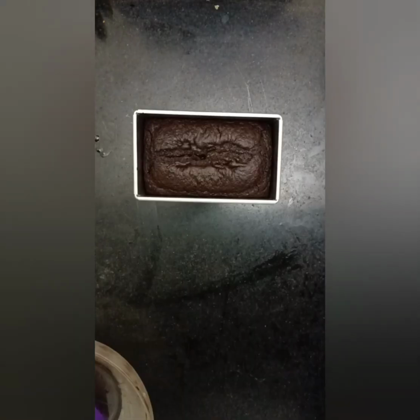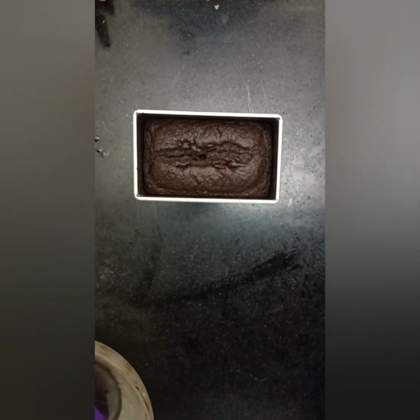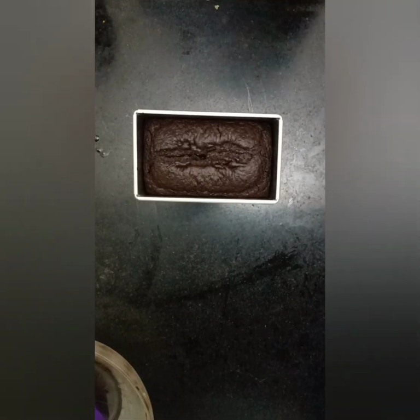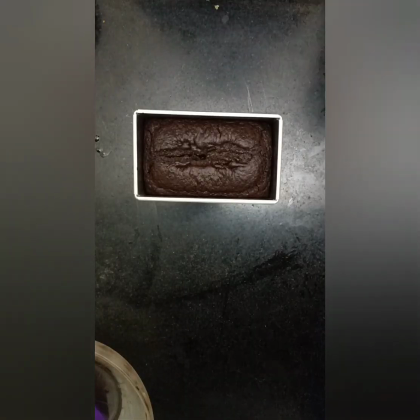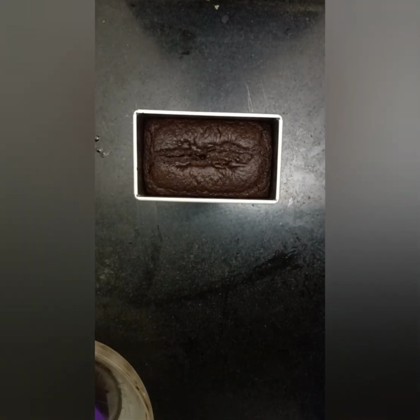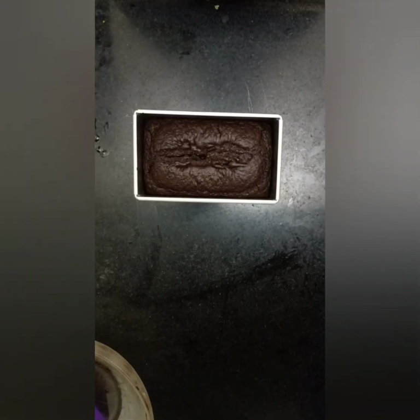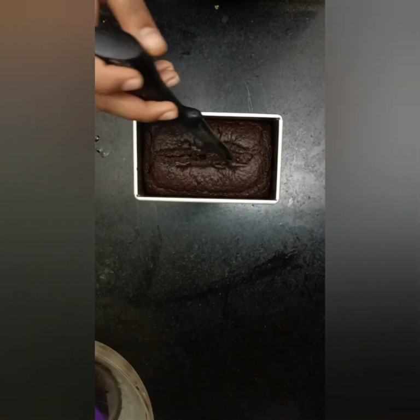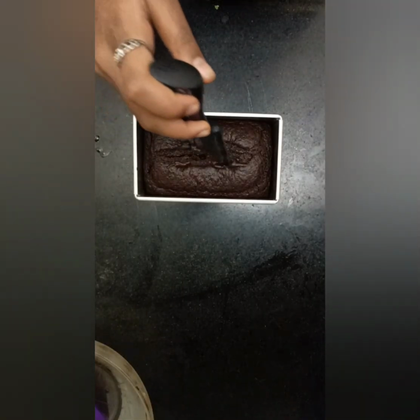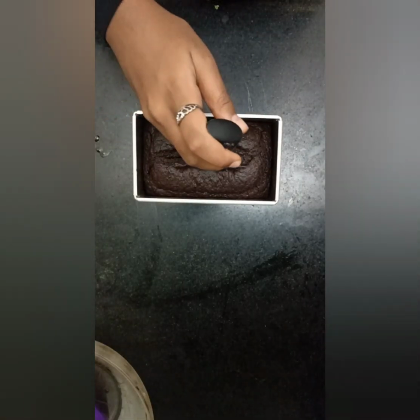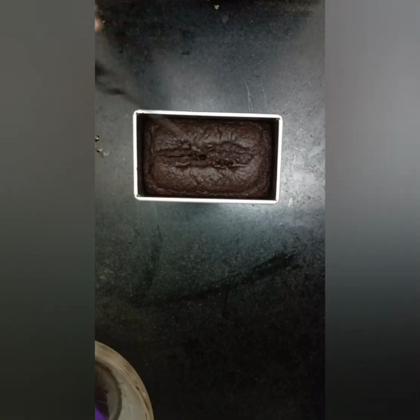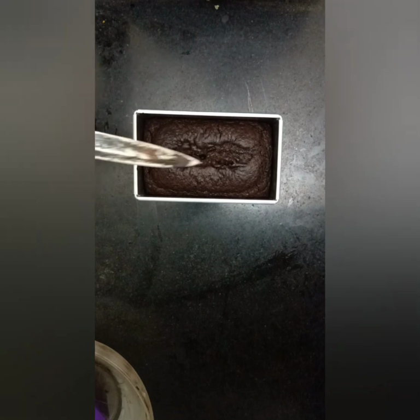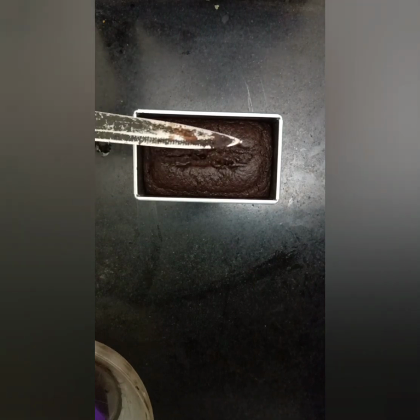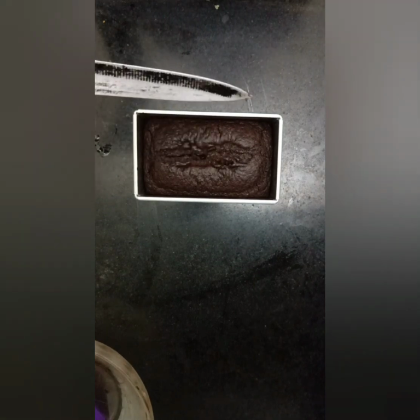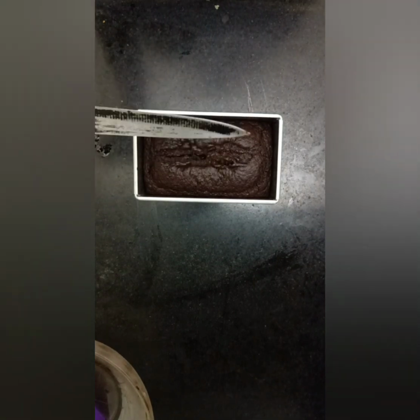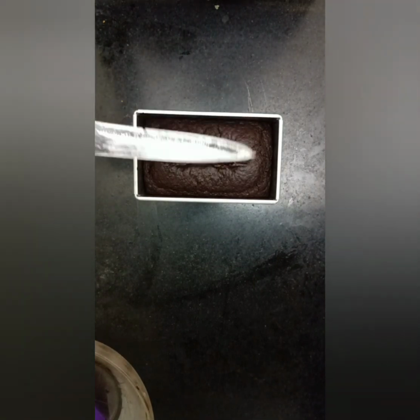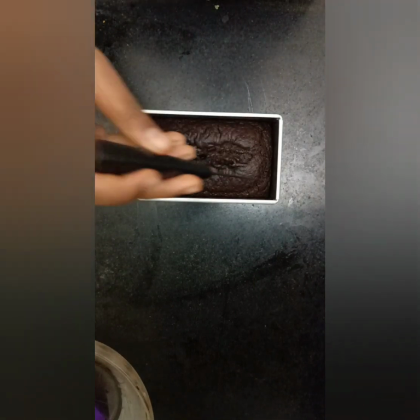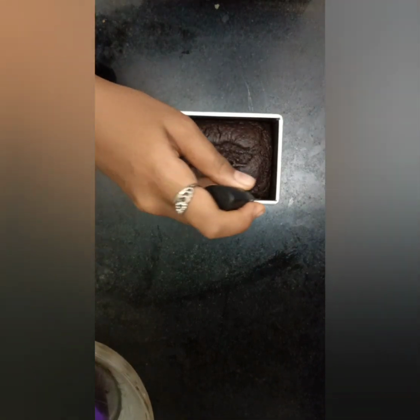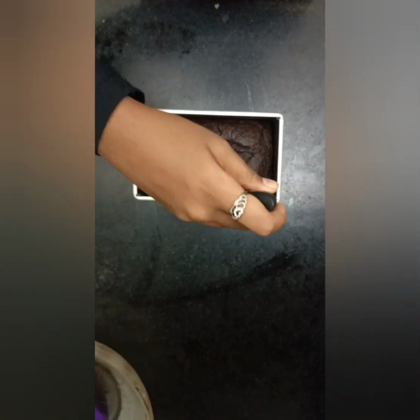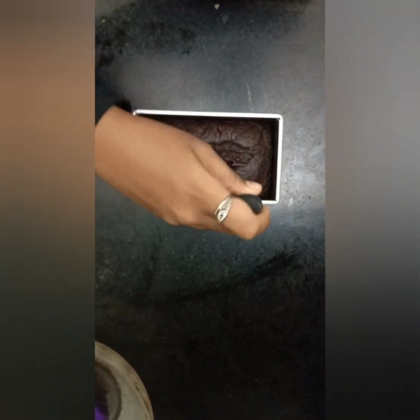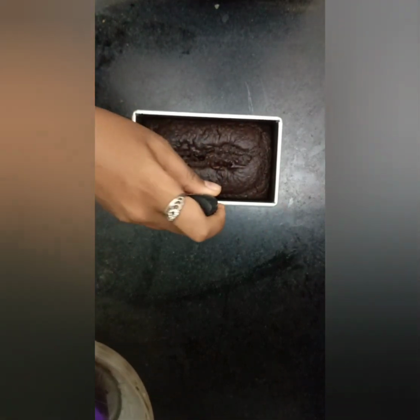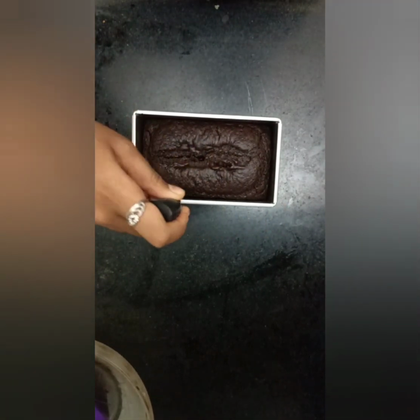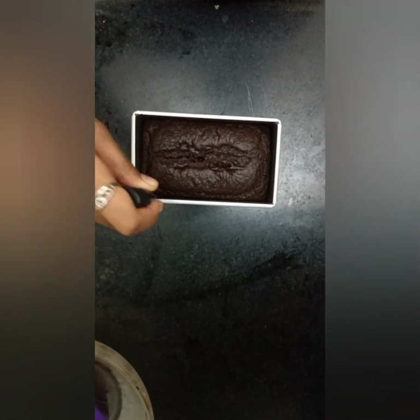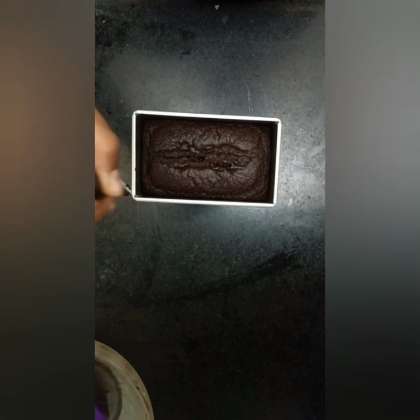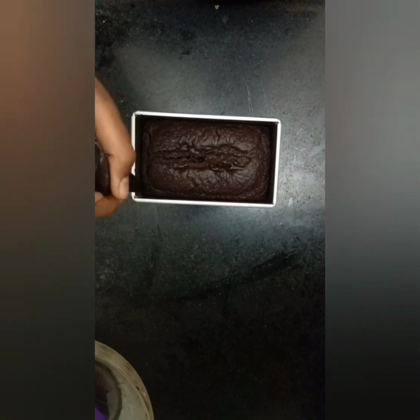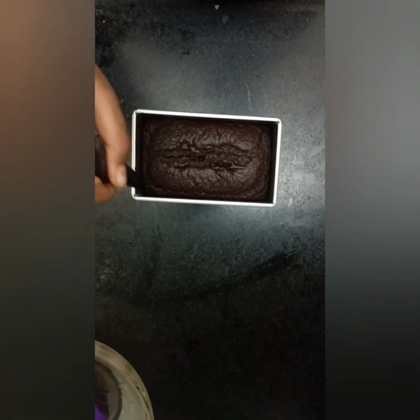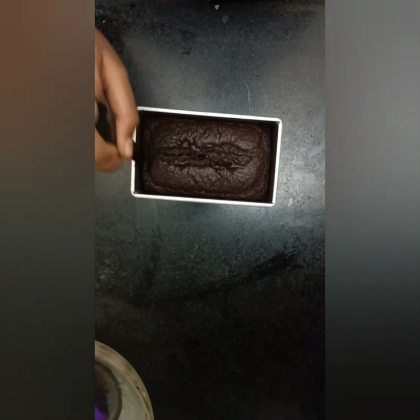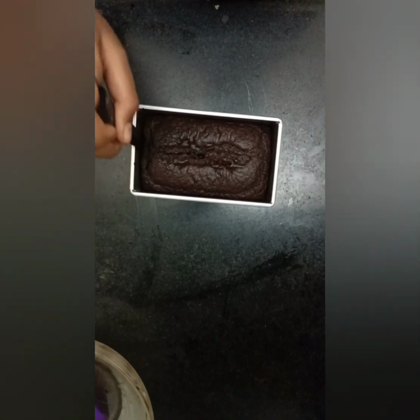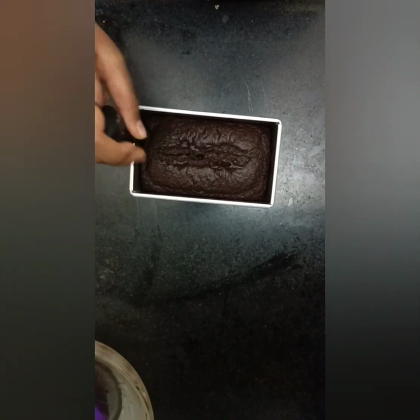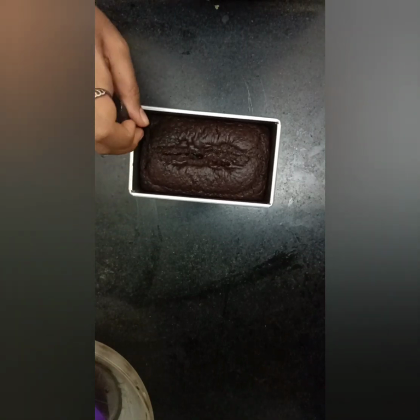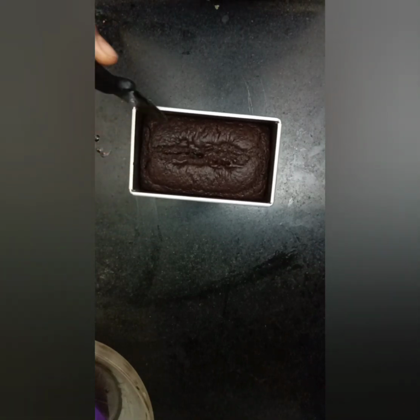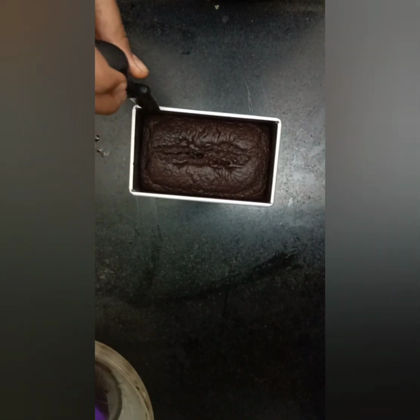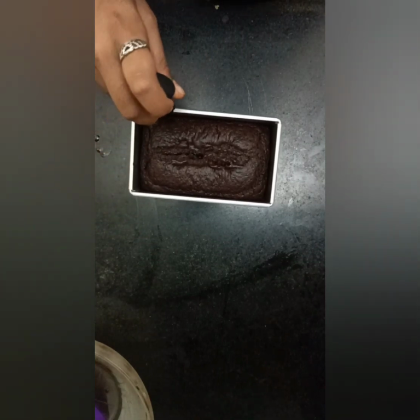Our cake is completely ready. It took around 40 minutes to bake and it's coming out clean. Cut it from the edges and let it cool down. You can take it out on a plate also.